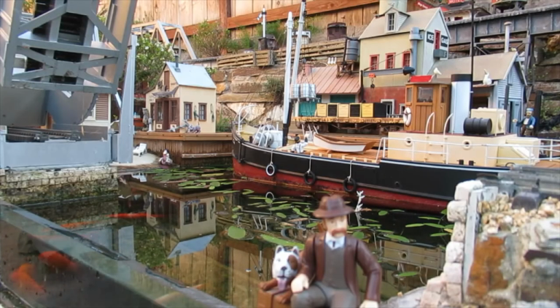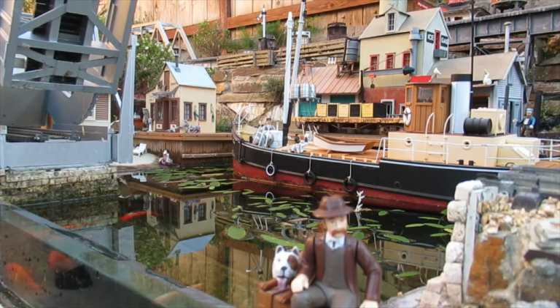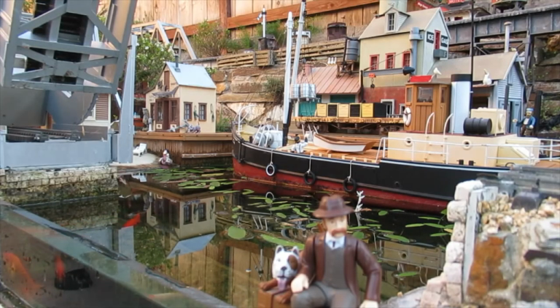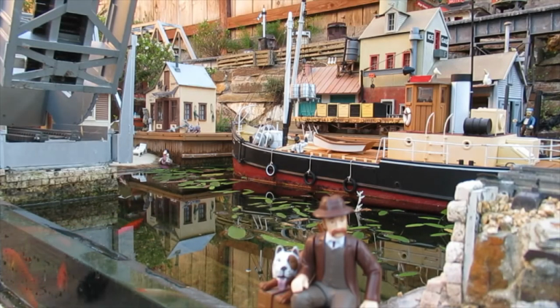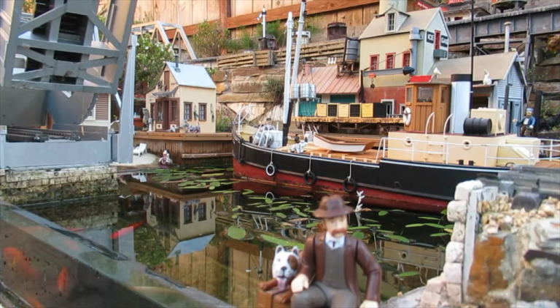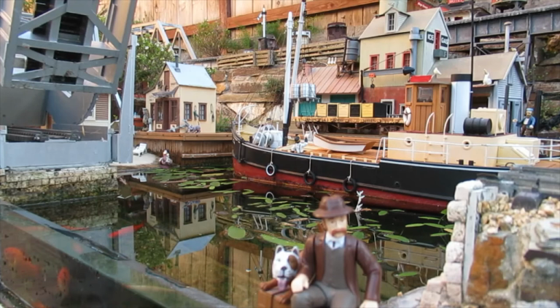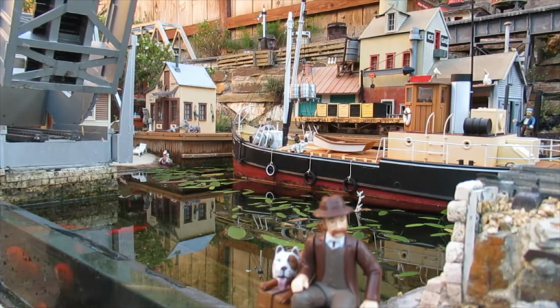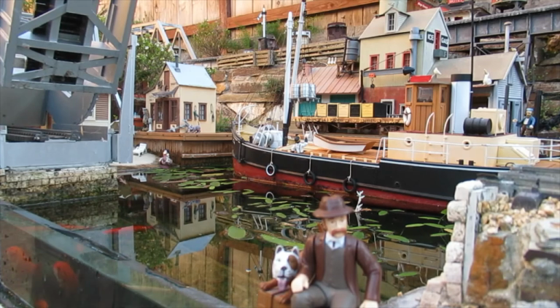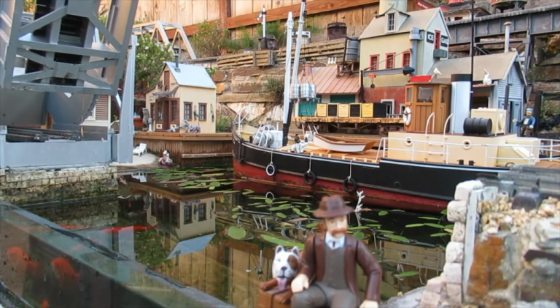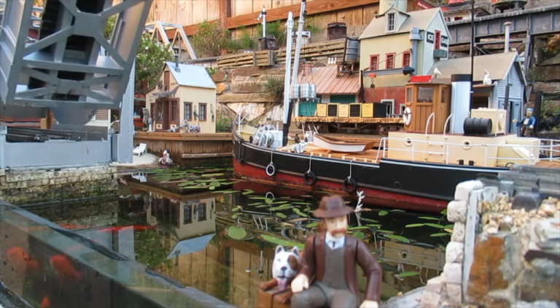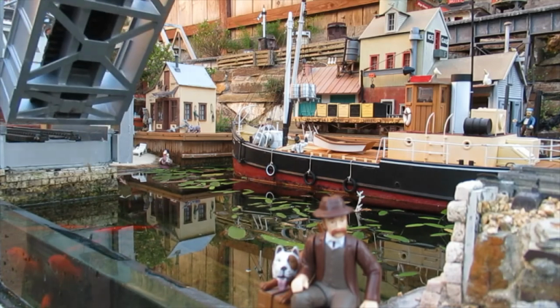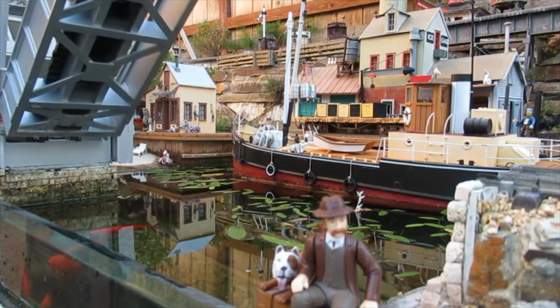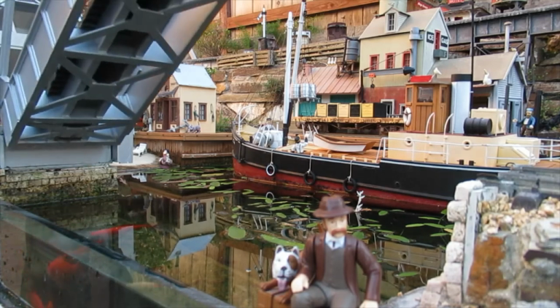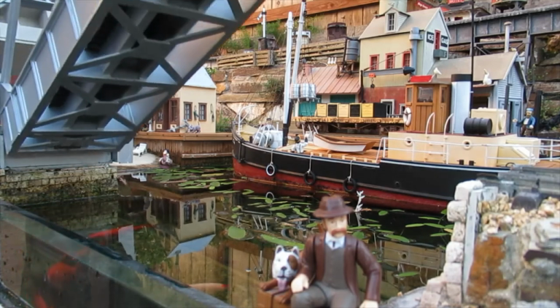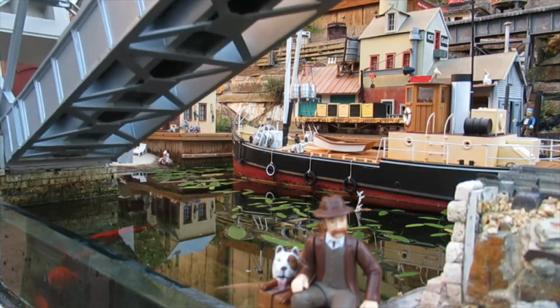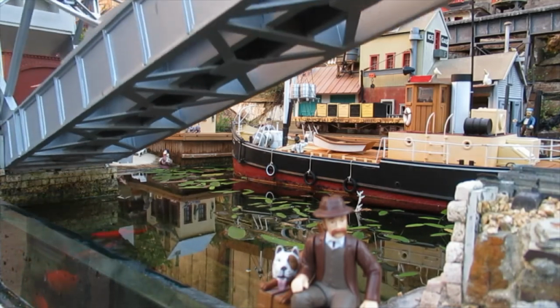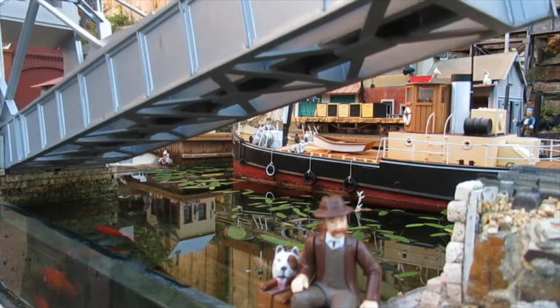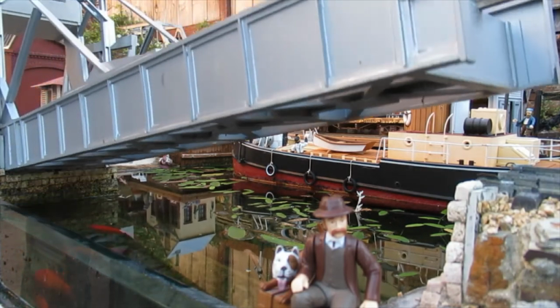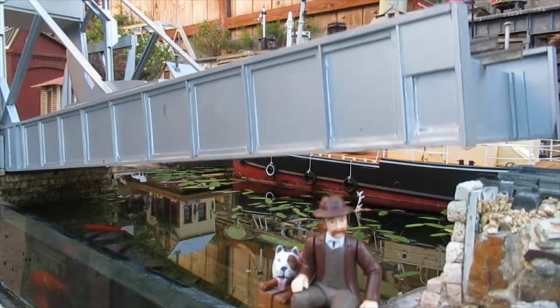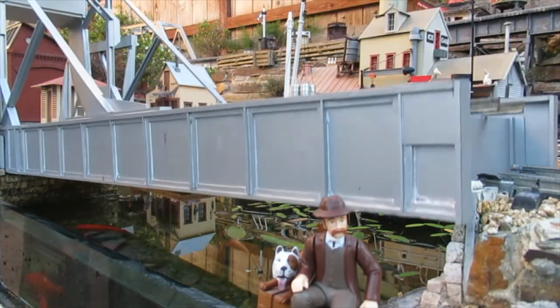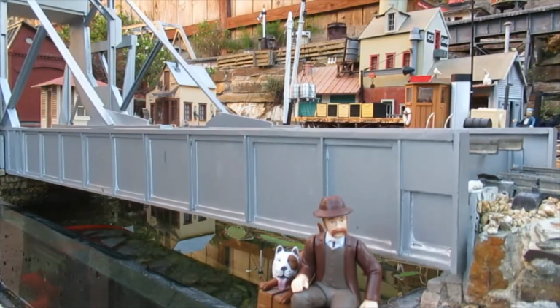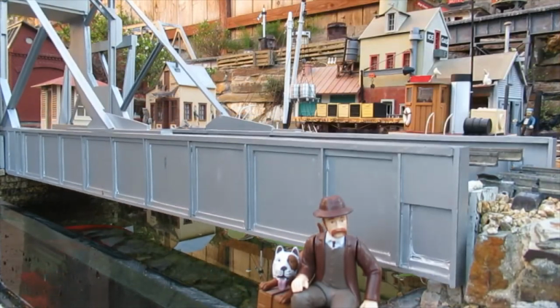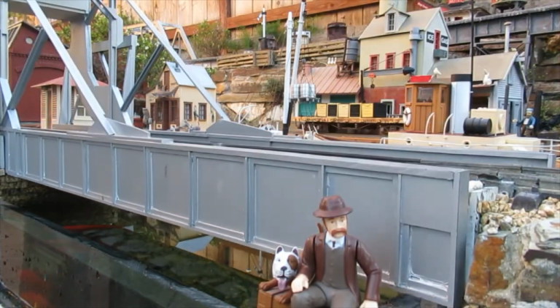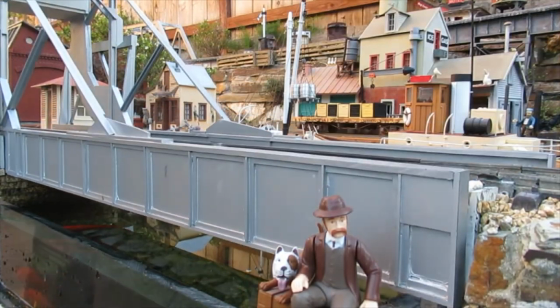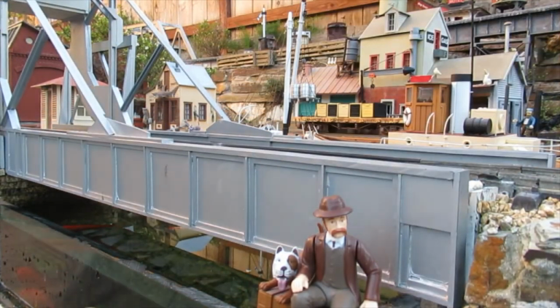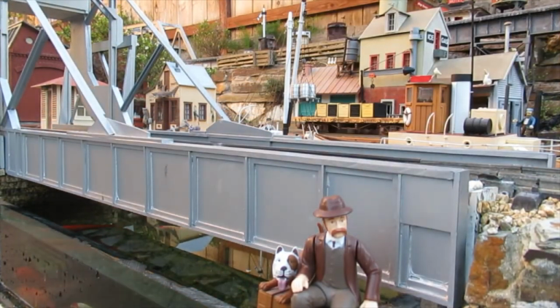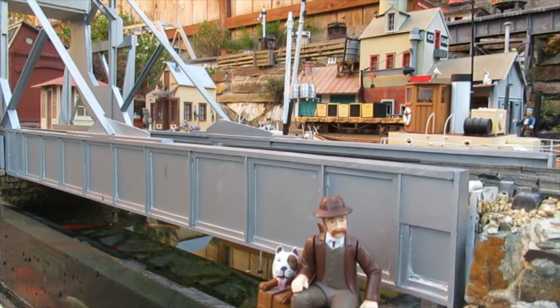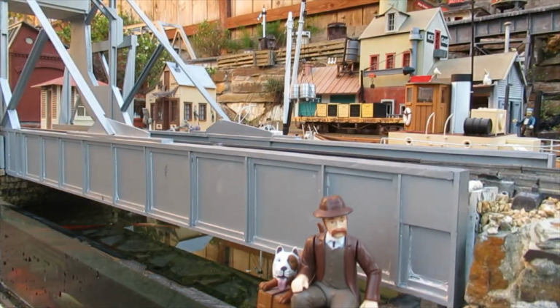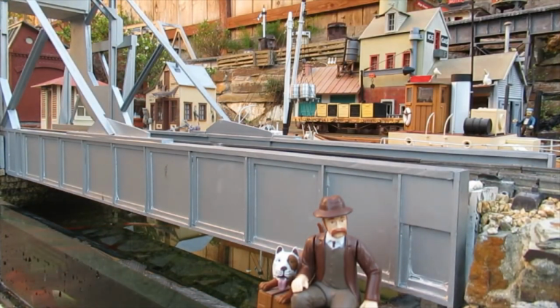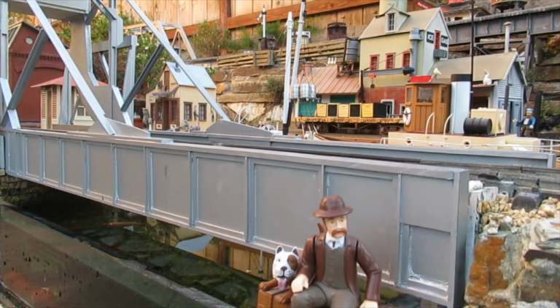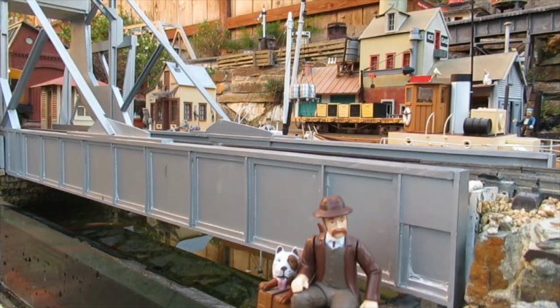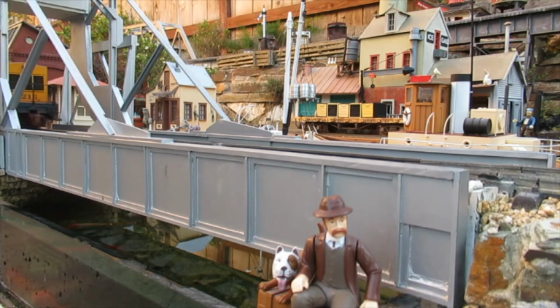The fish love their new window, and the inlet is a welcome addition to the harbor. Thanks for watching this video. If you liked it, share it with a friend, or check out some of my other Garden Railroad DIY projects on this channel.